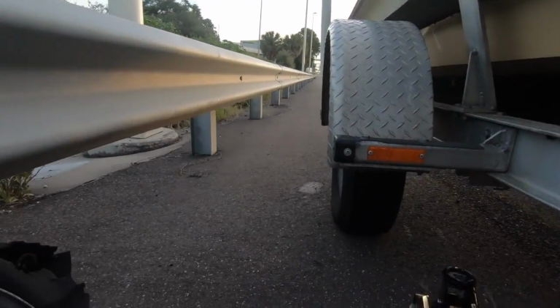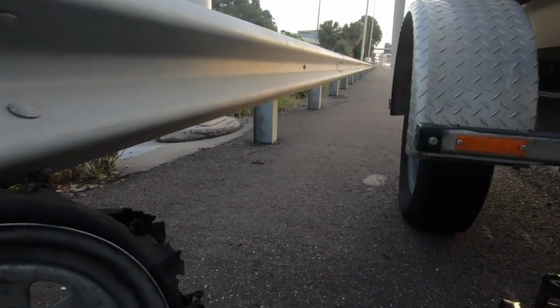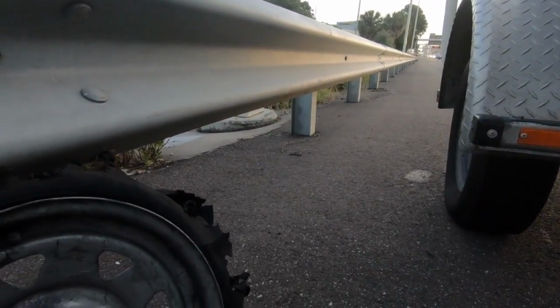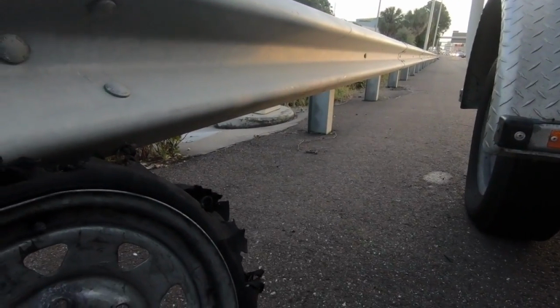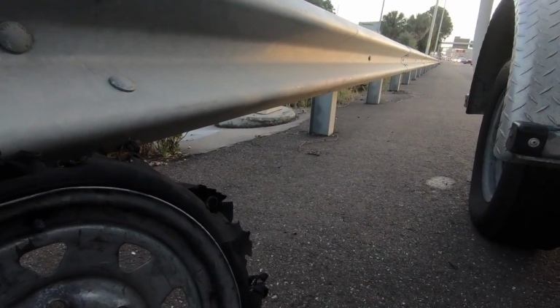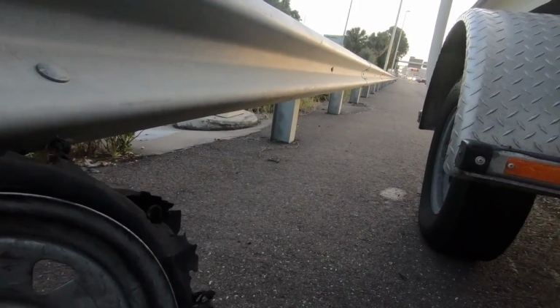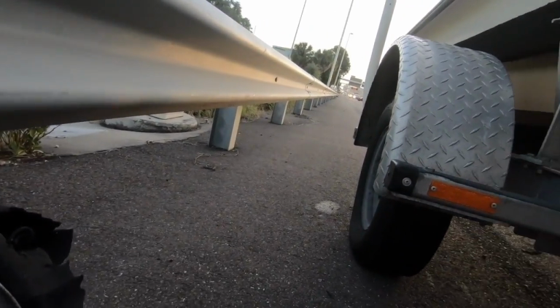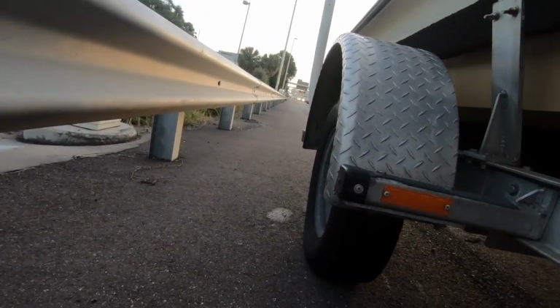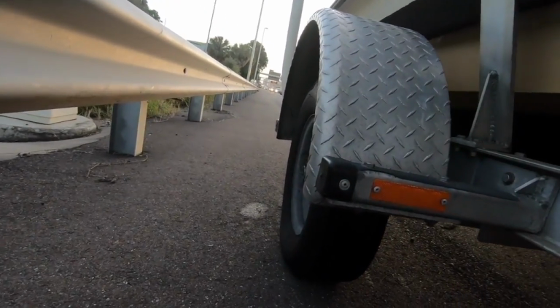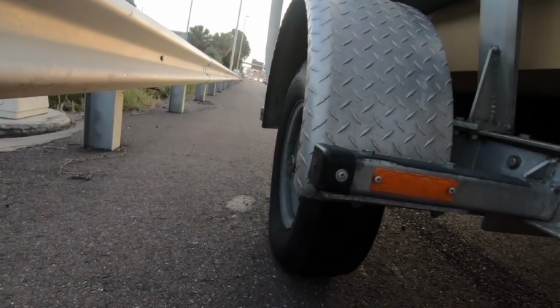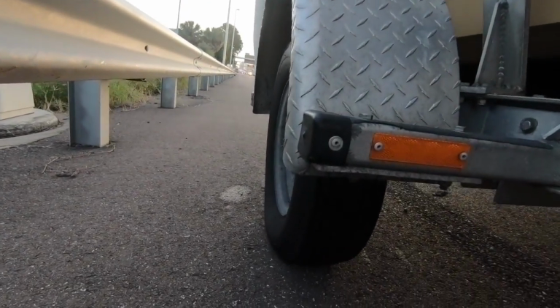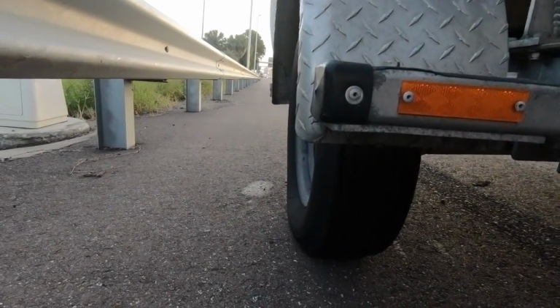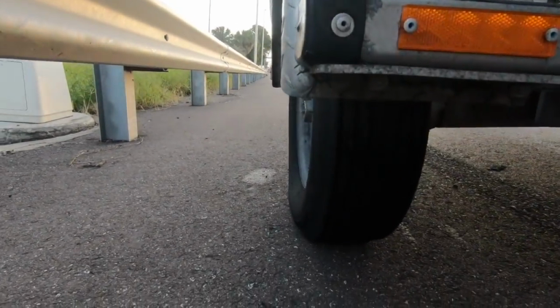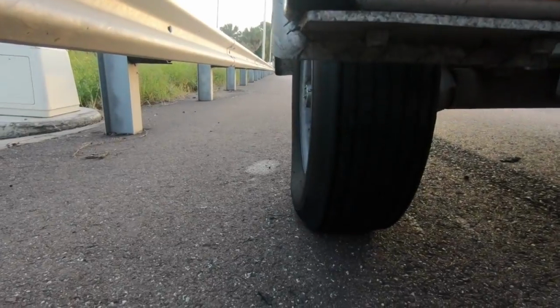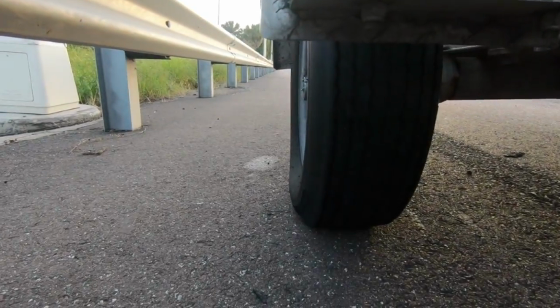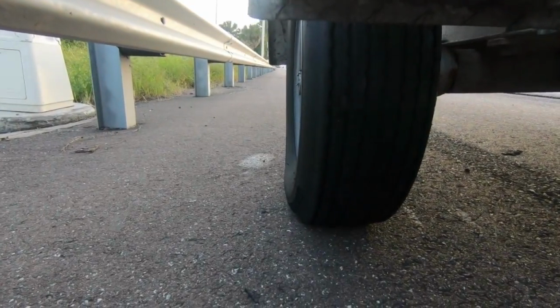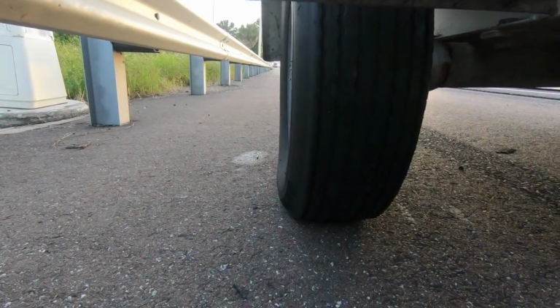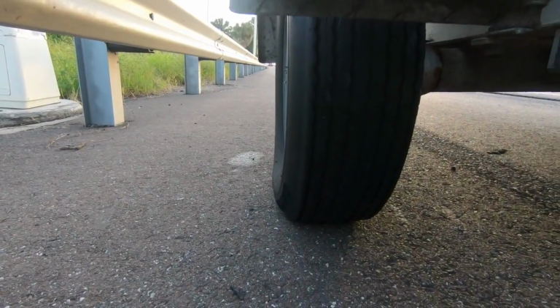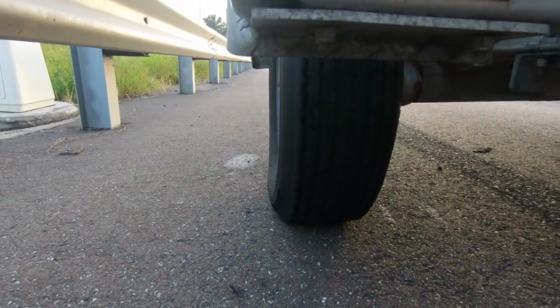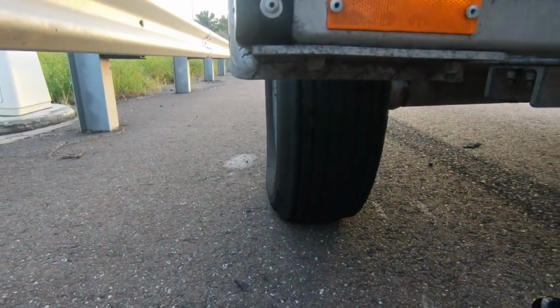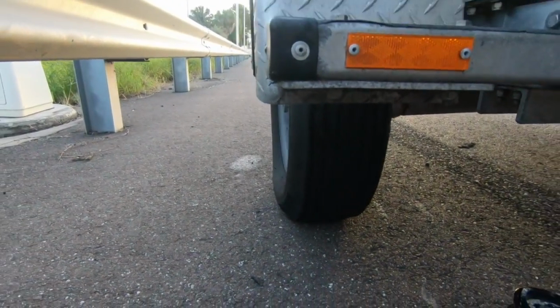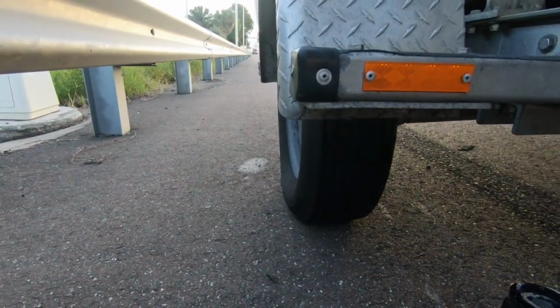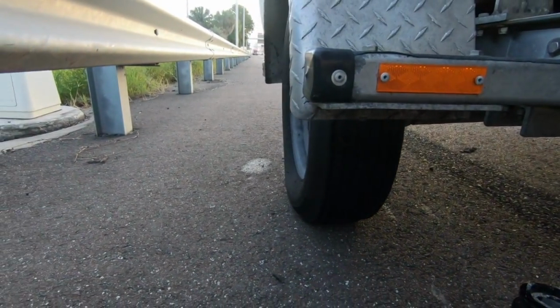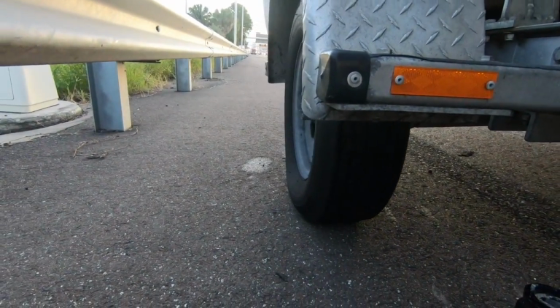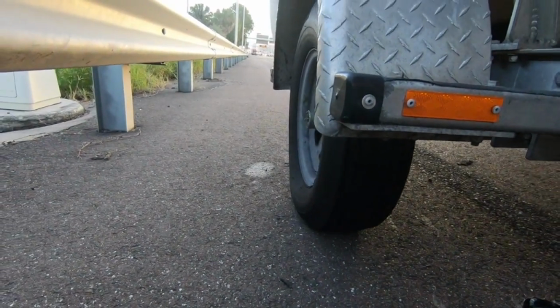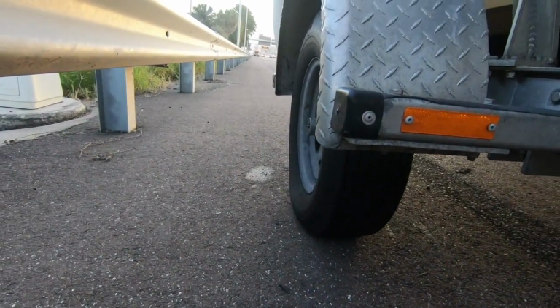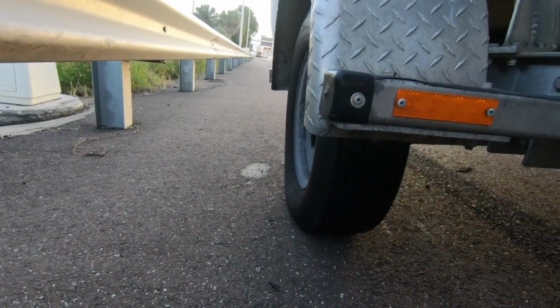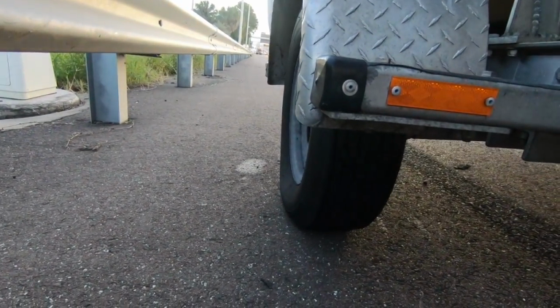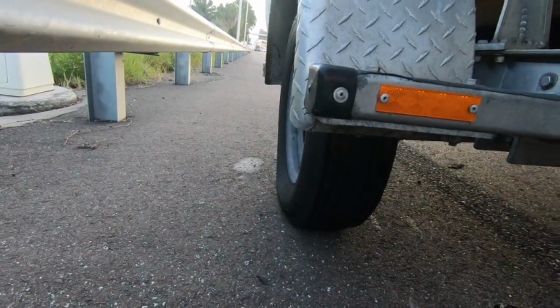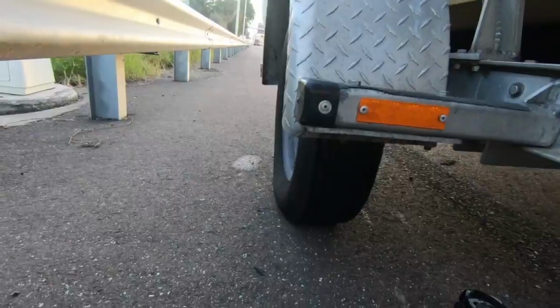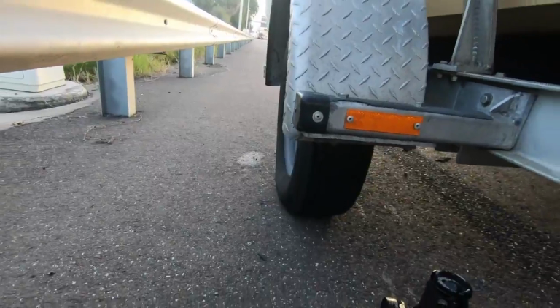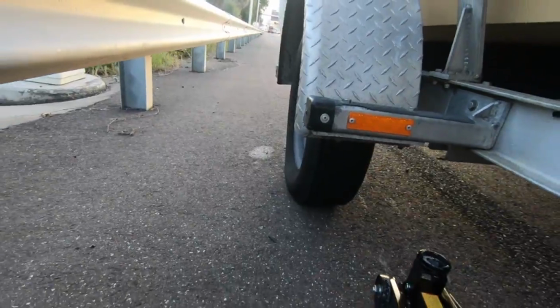I just wanted to talk about some things to make sure to do. One thing is to put air in your spare tire — it's one thing I forgot to do, and you can see it's a little bit low.